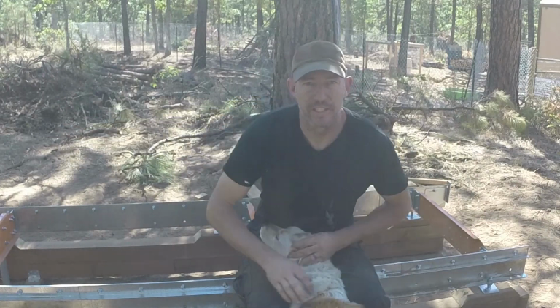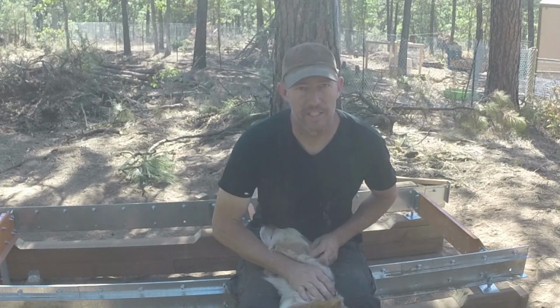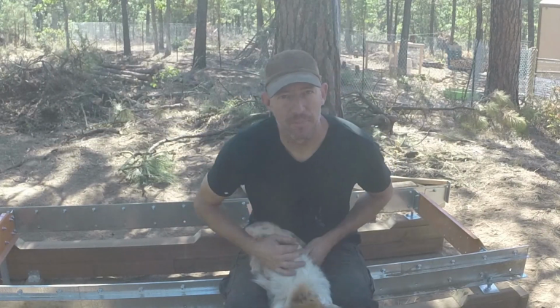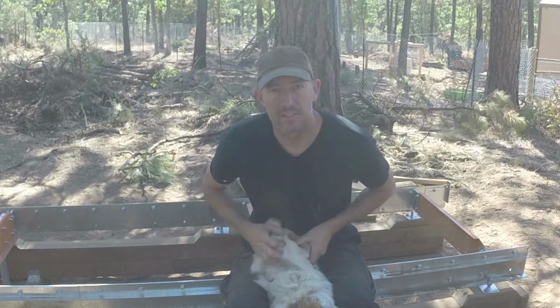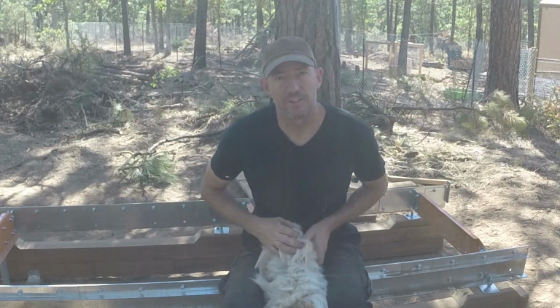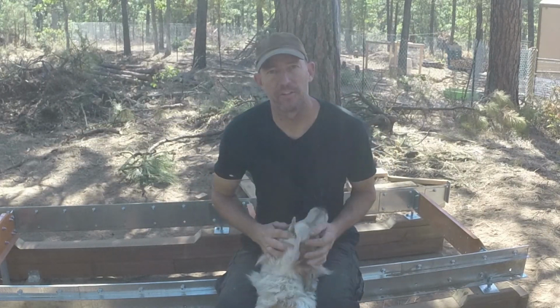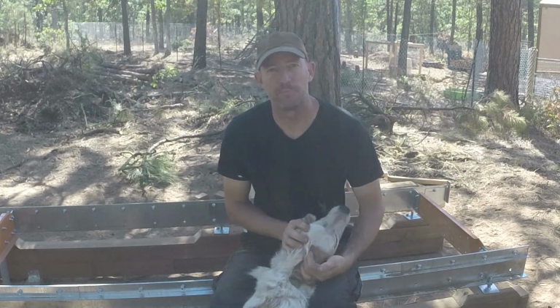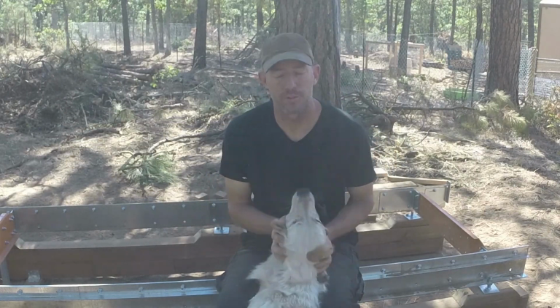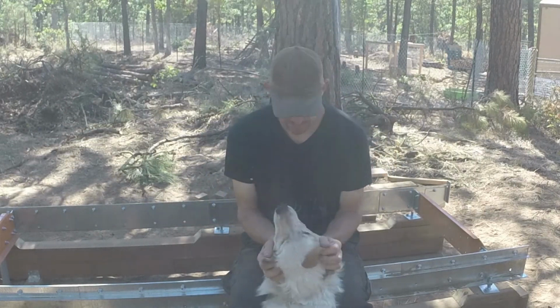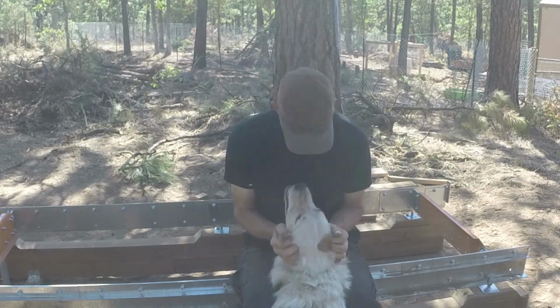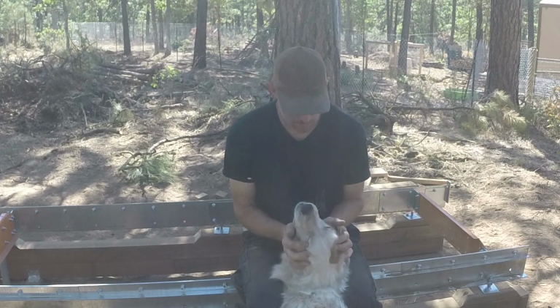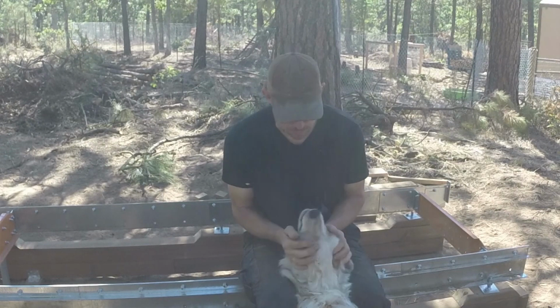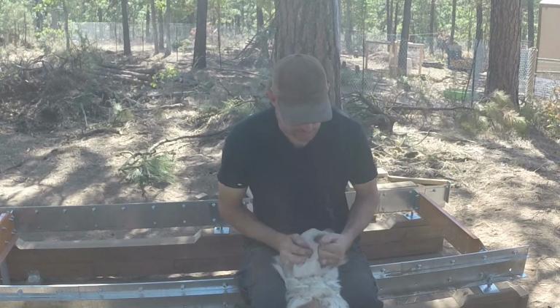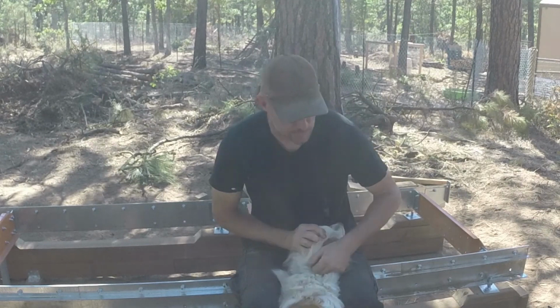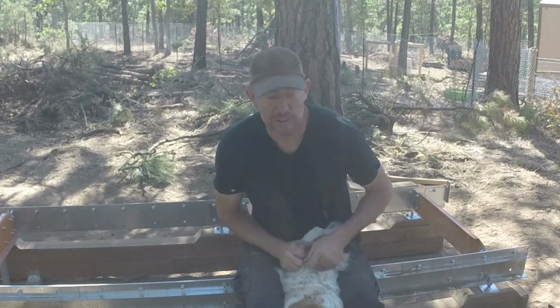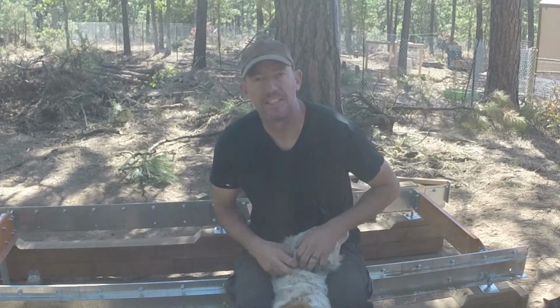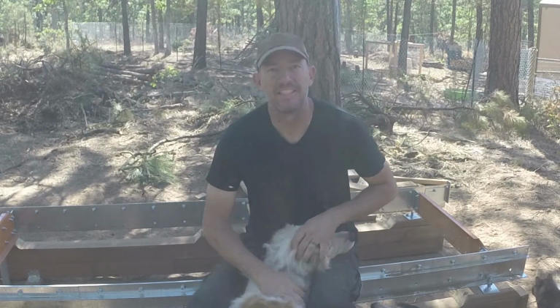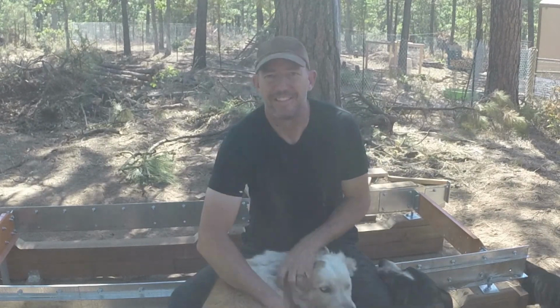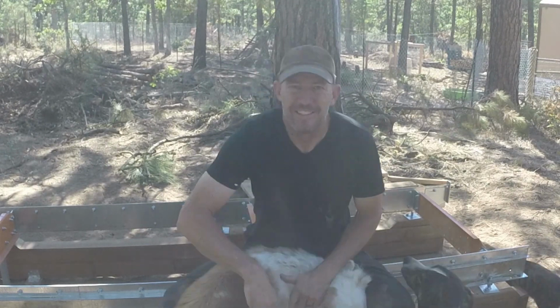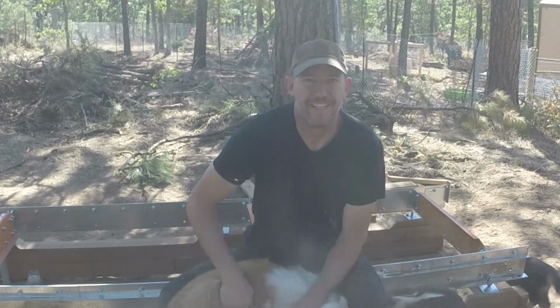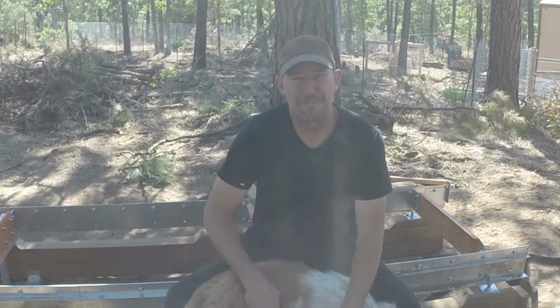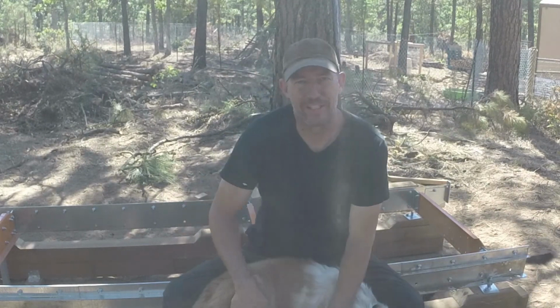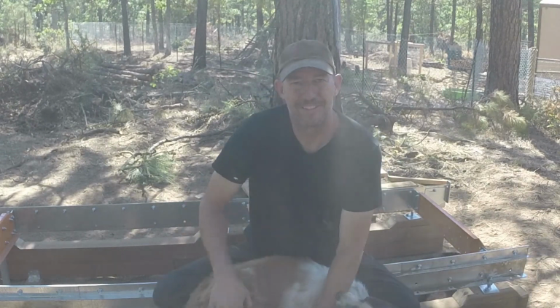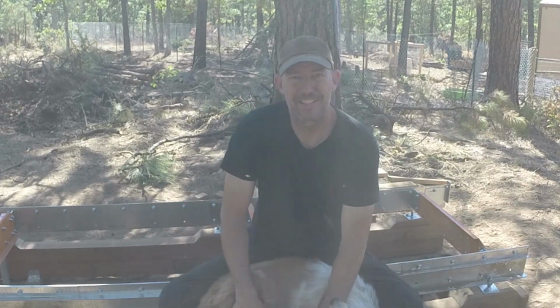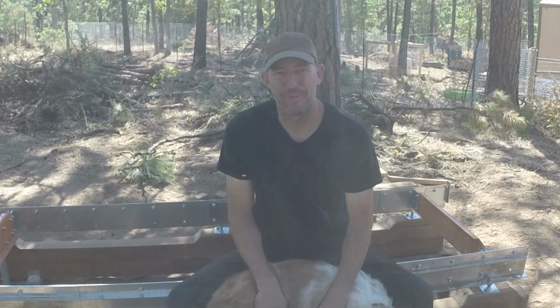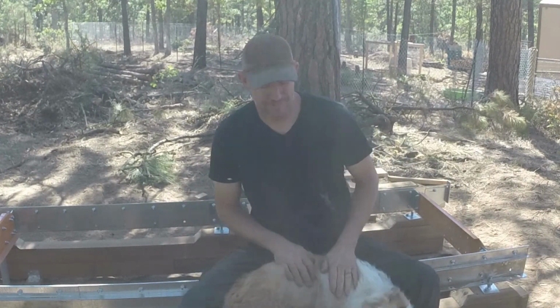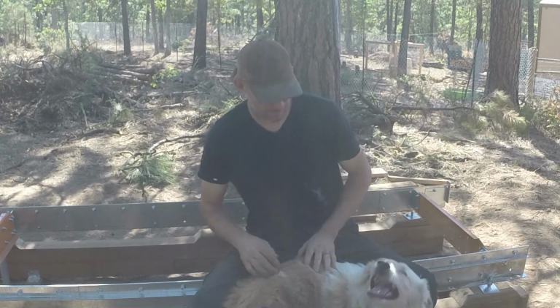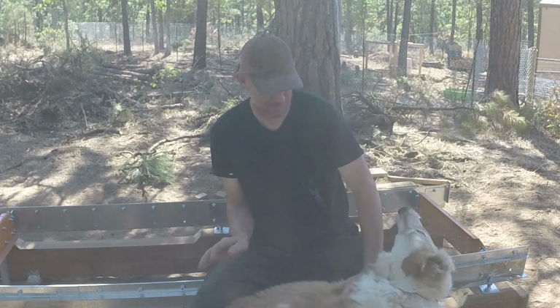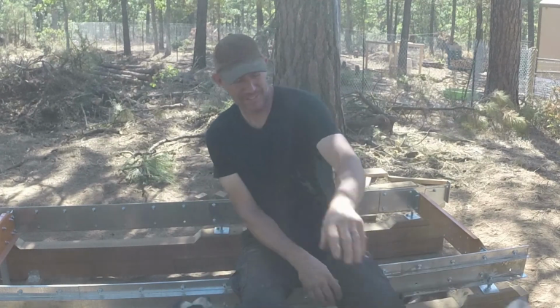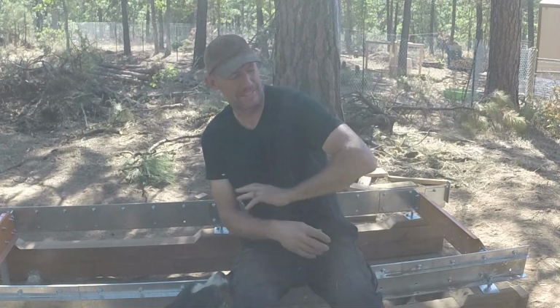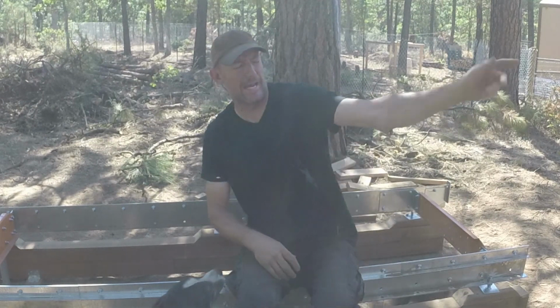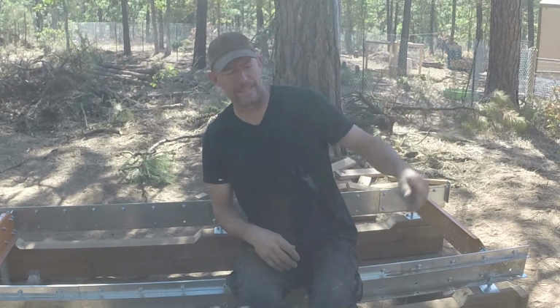Take our time. Check all the nuts and bolts. Keep the dogs out of our way. Hang out for a minute. Get this going. You are dusty — get out of here.